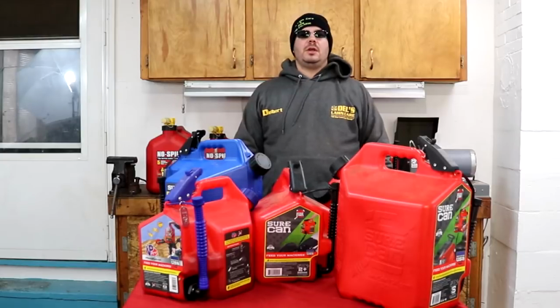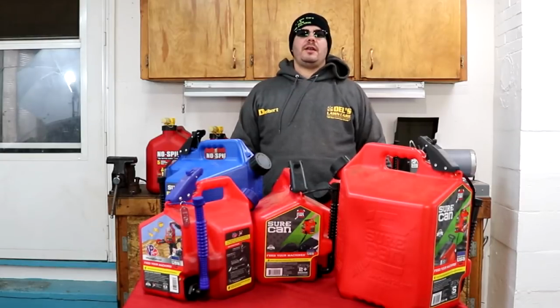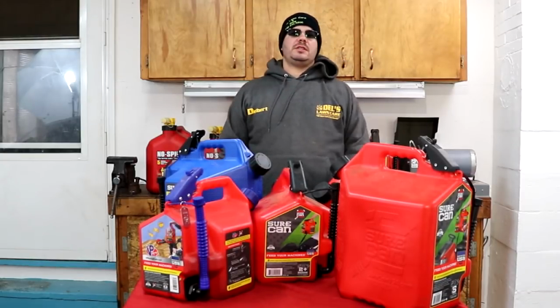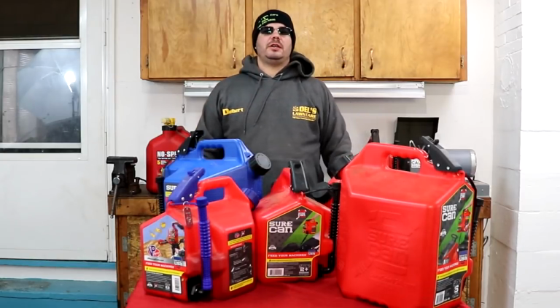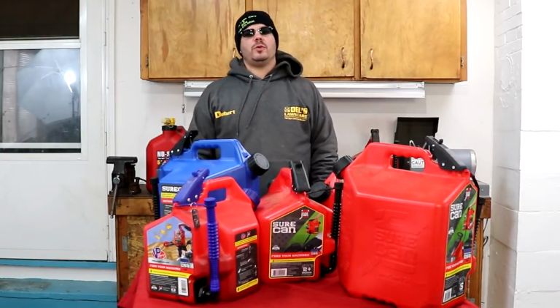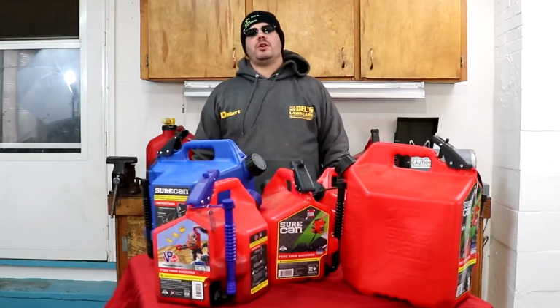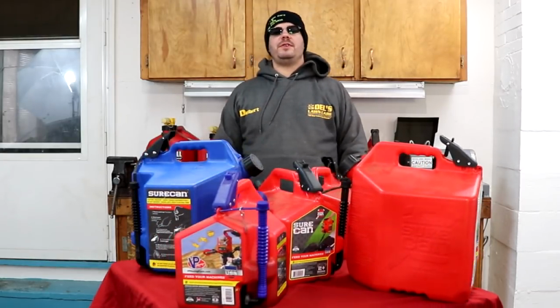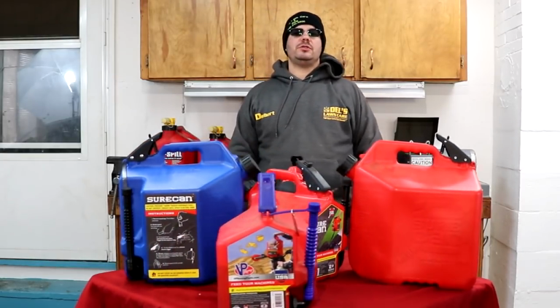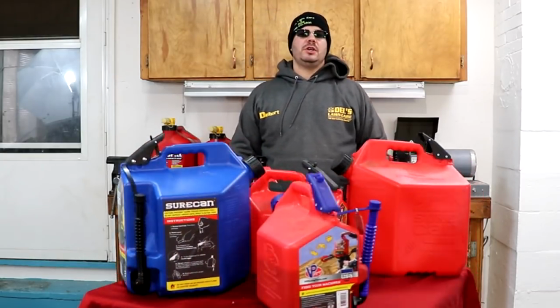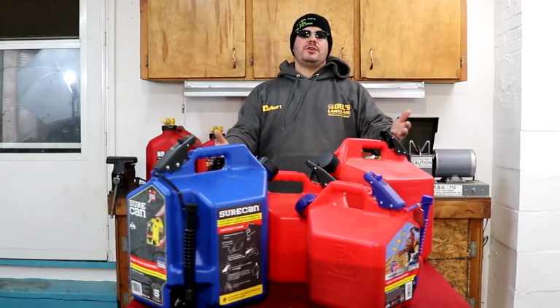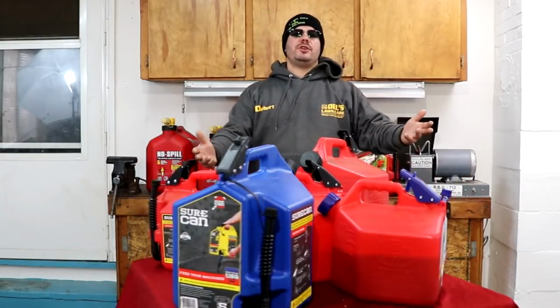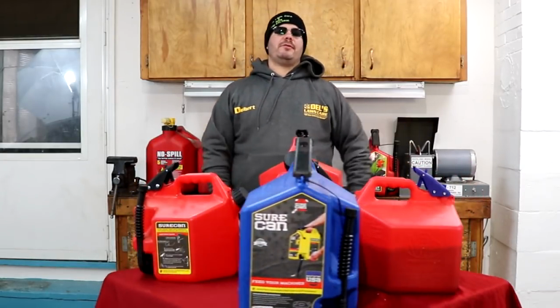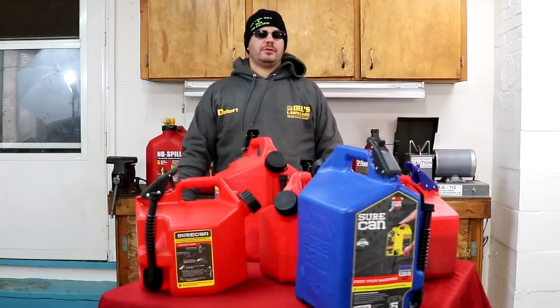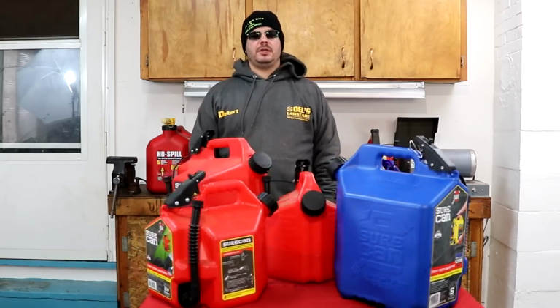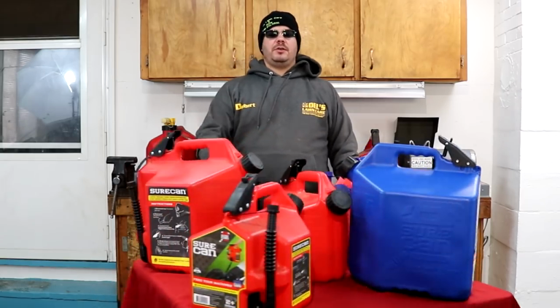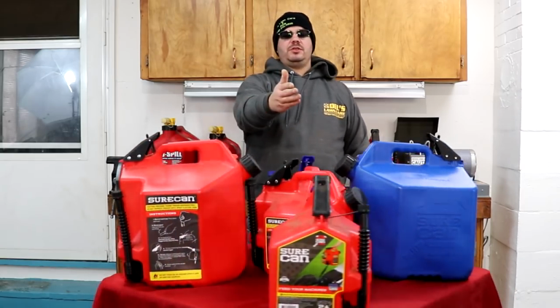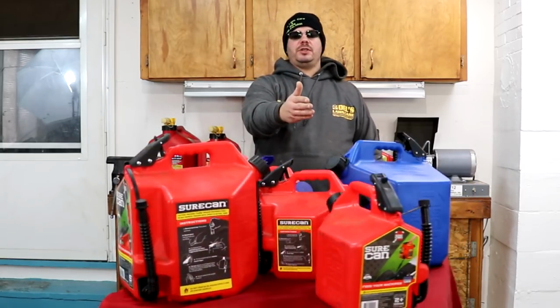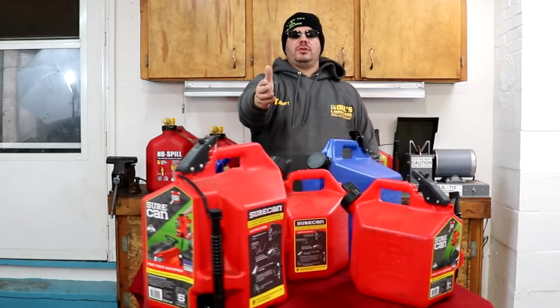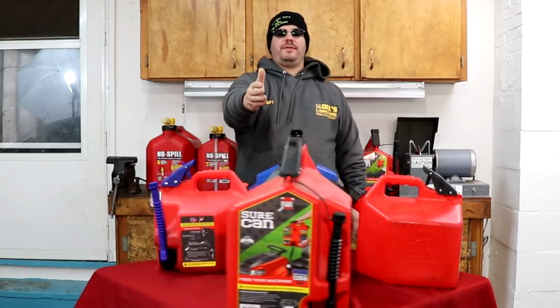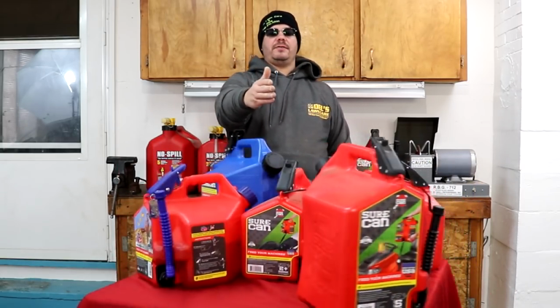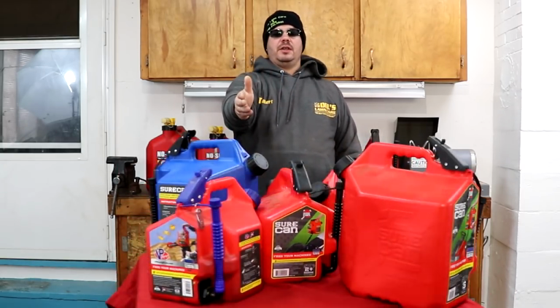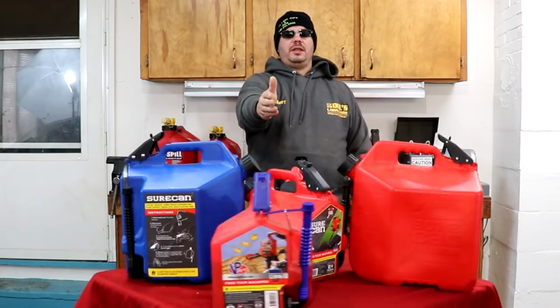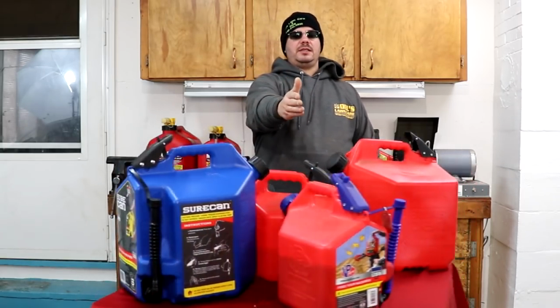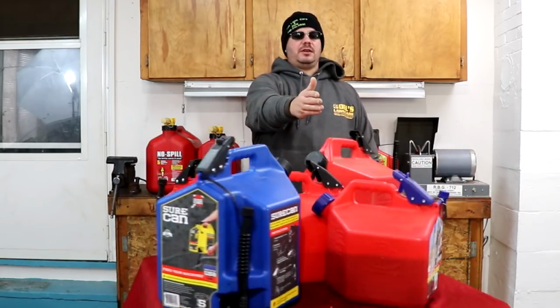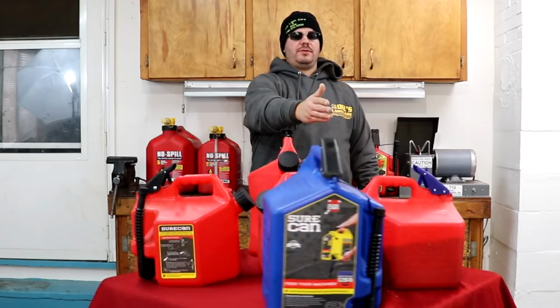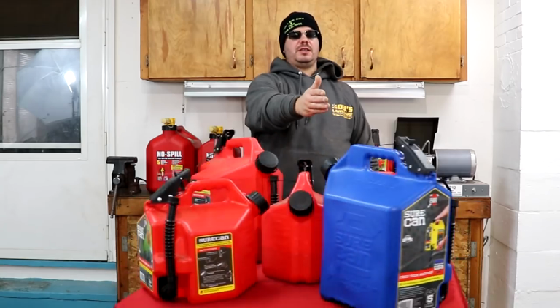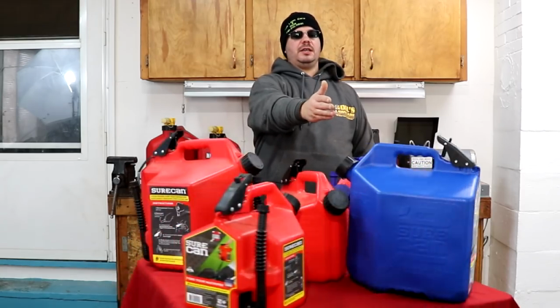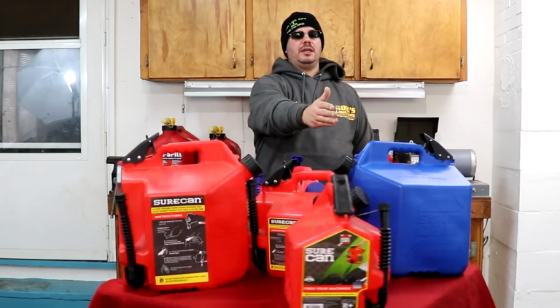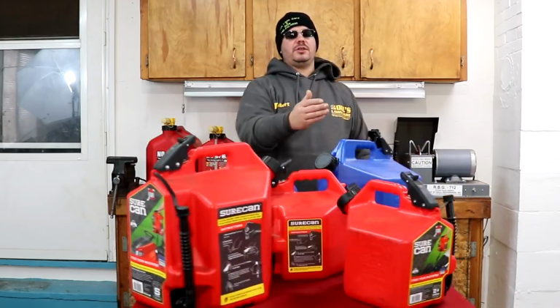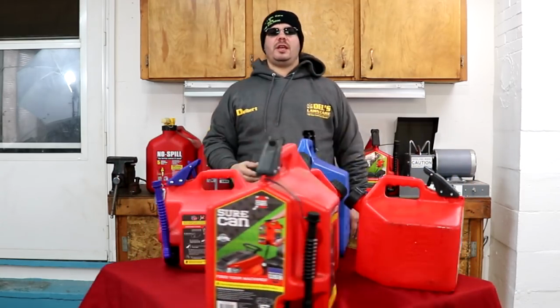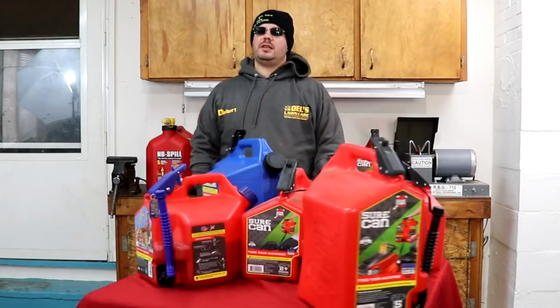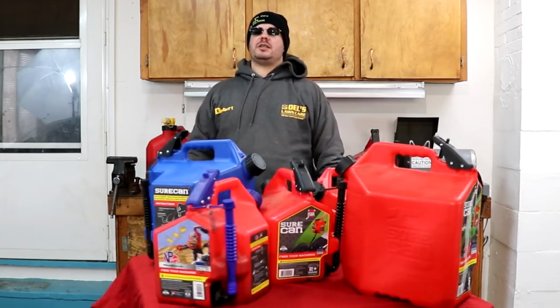Alright everyone, it's Del here. We're going to do our official SureCan review. We have the 2.2, the 5, the AC or RC Racing, and the SureCan Kerosene.